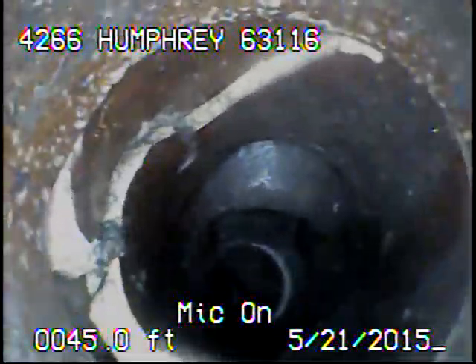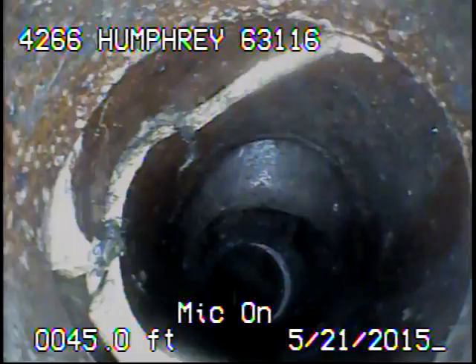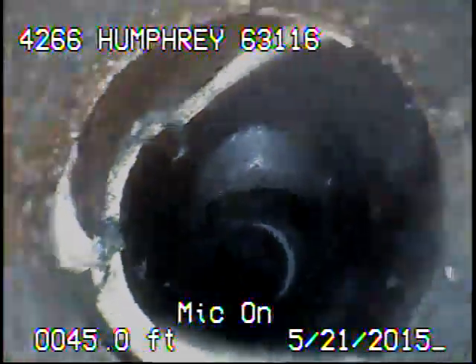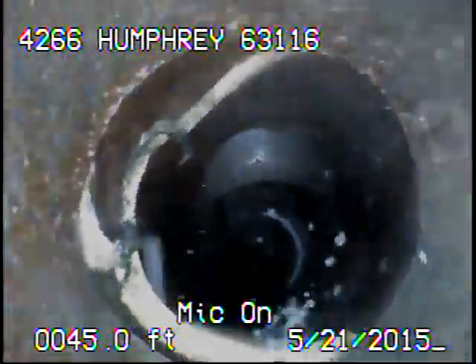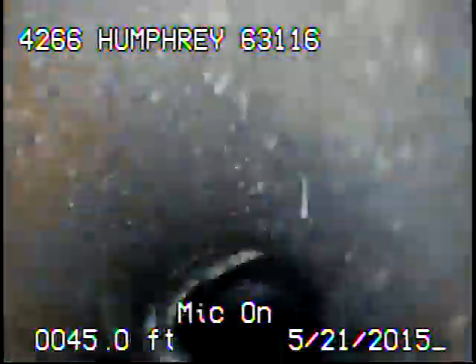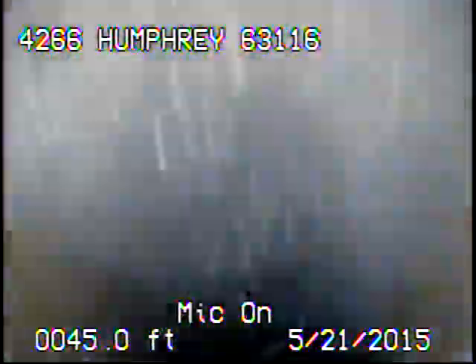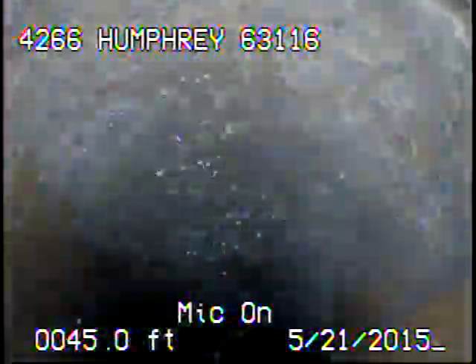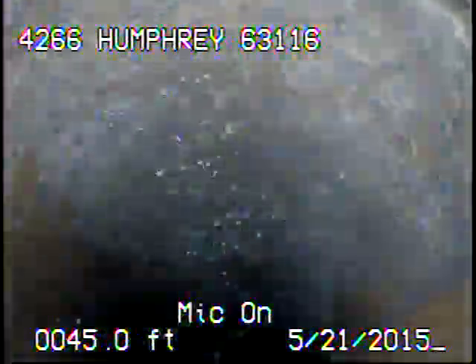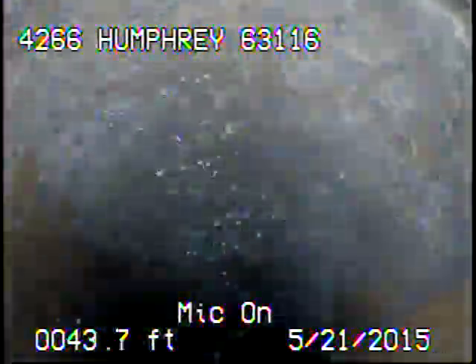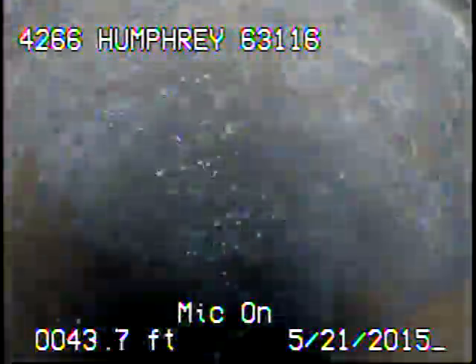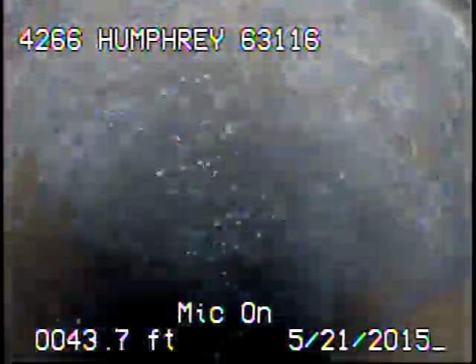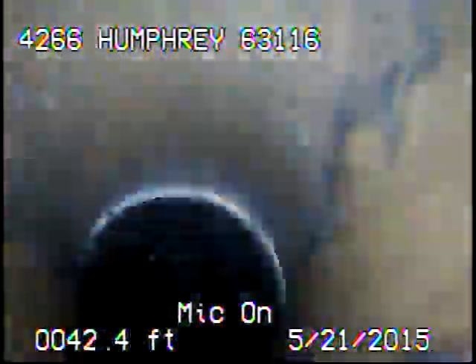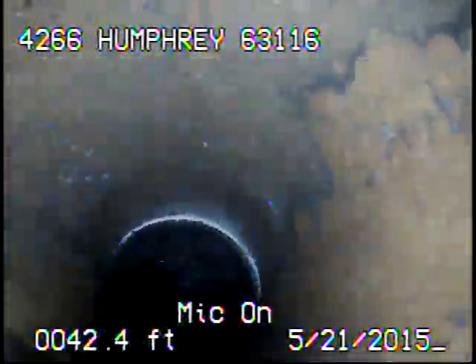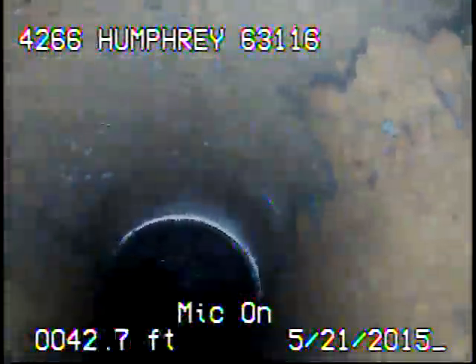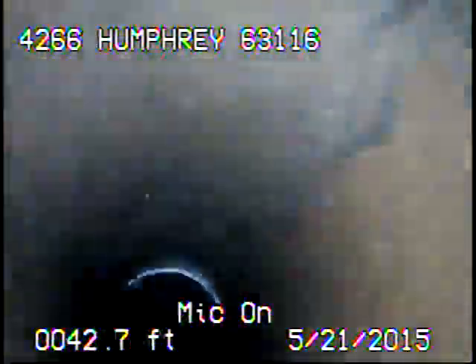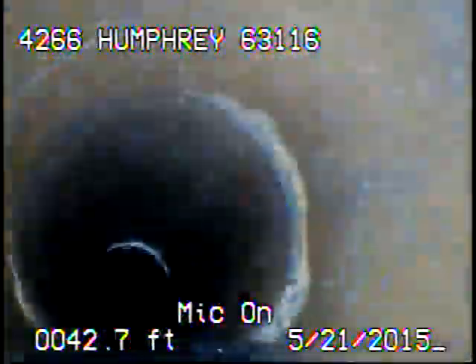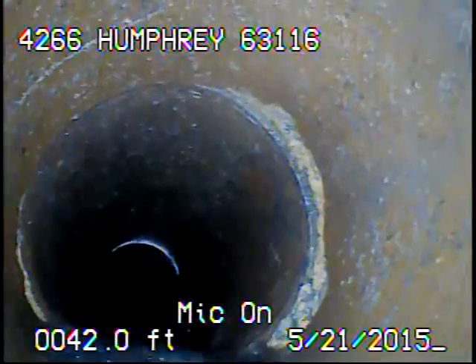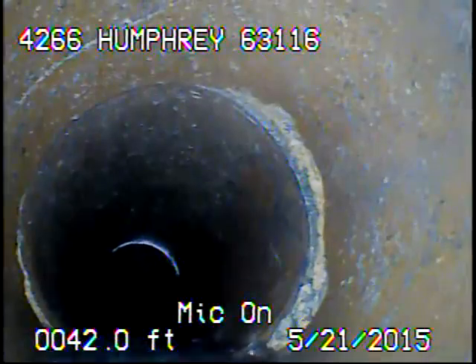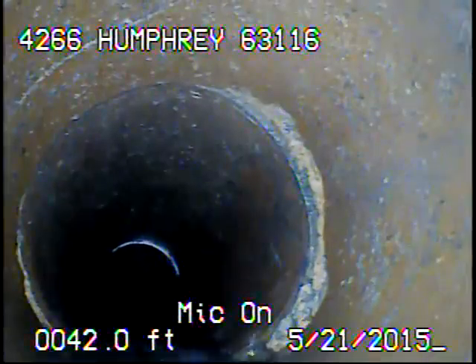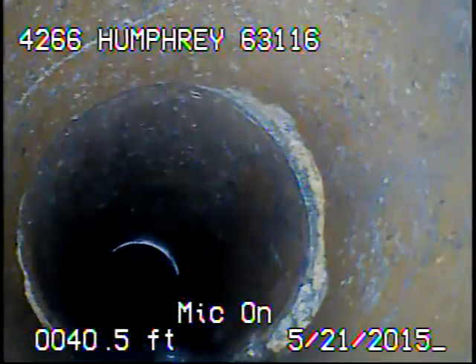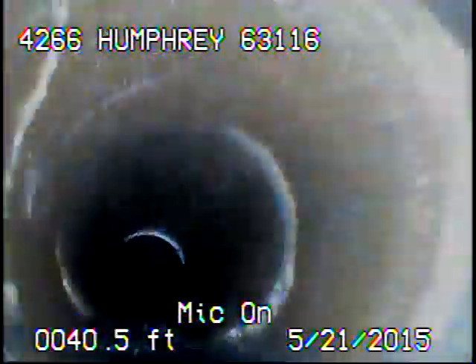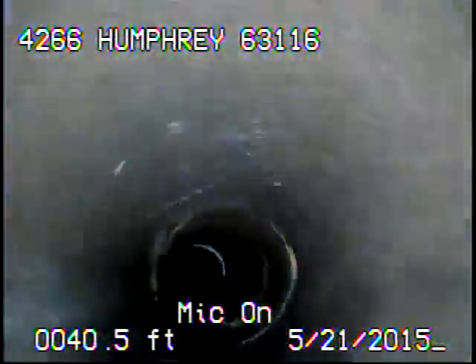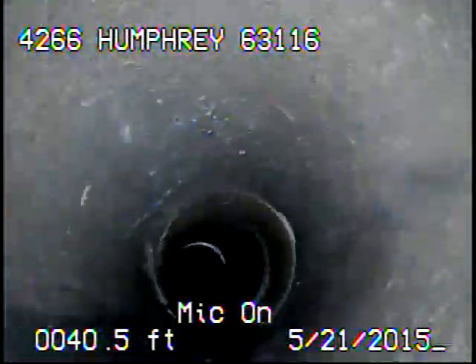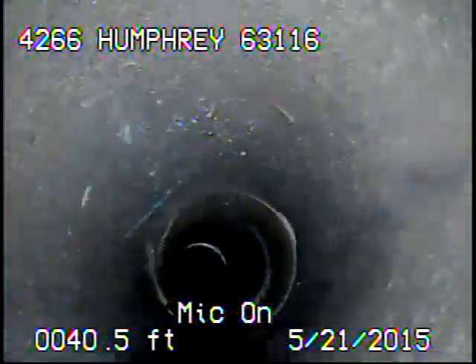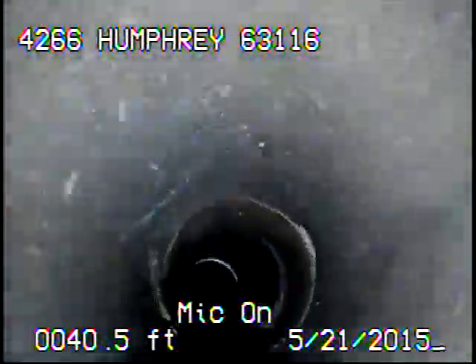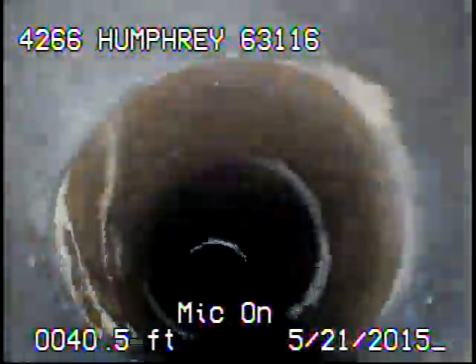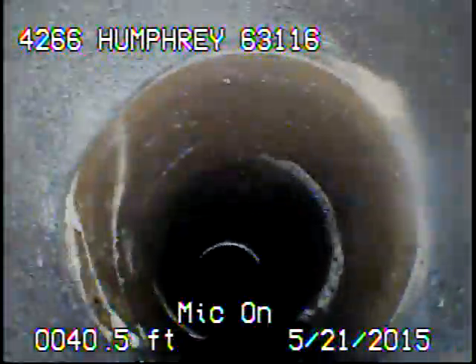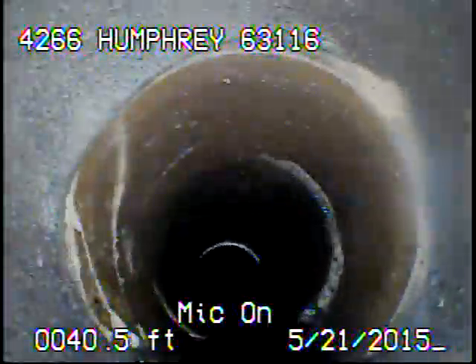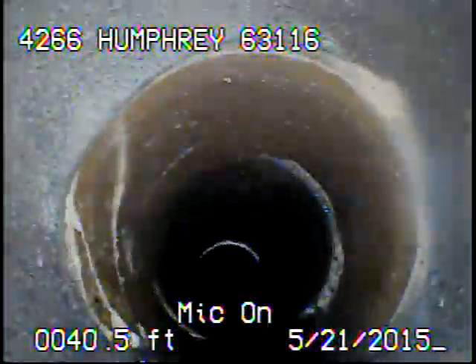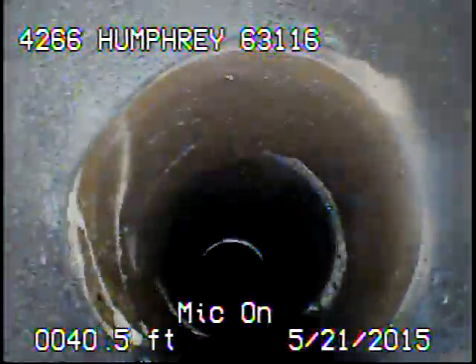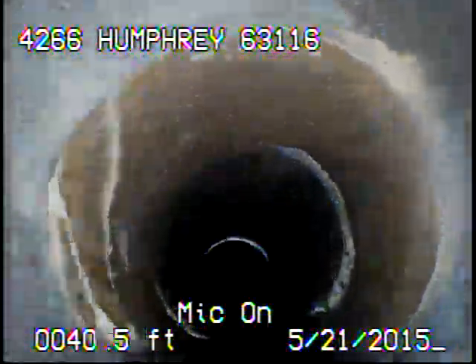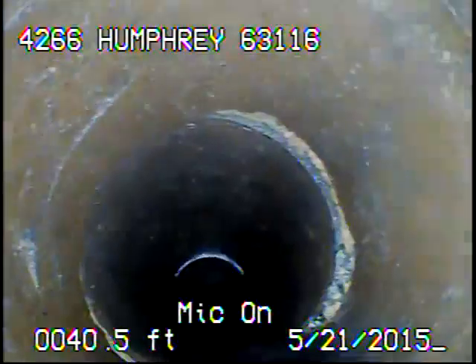I'm going to go ahead and record as I come back now. There are these cracks again.